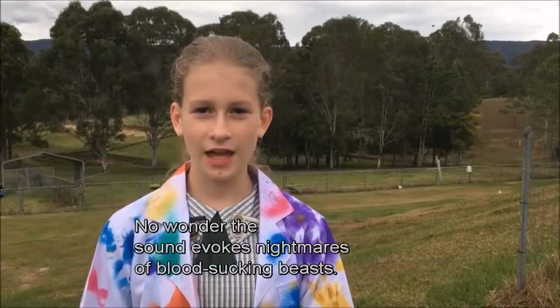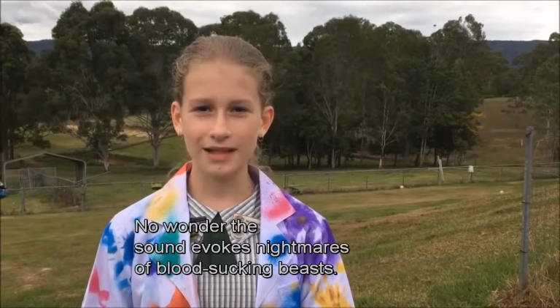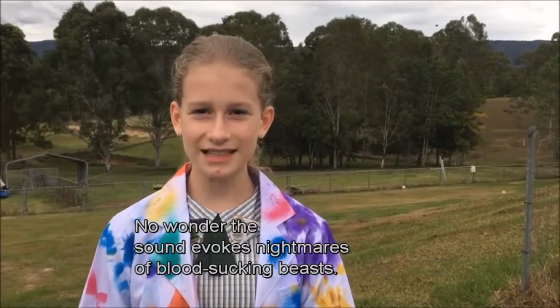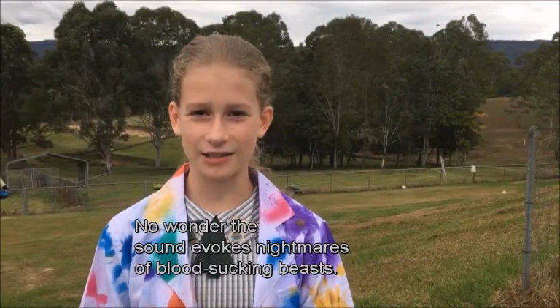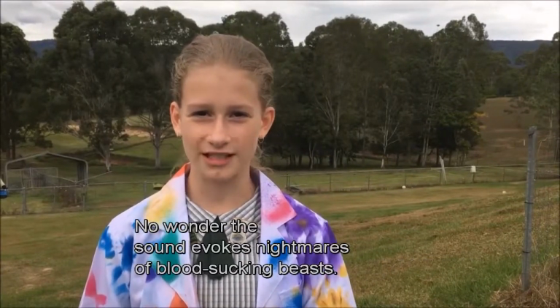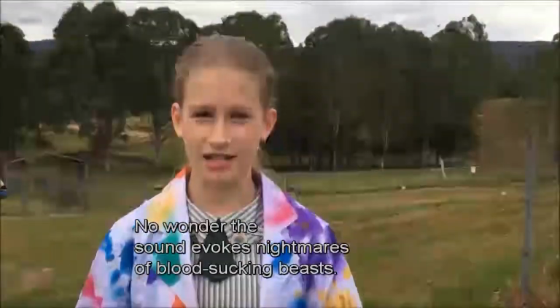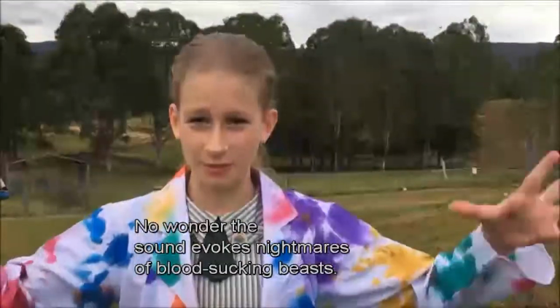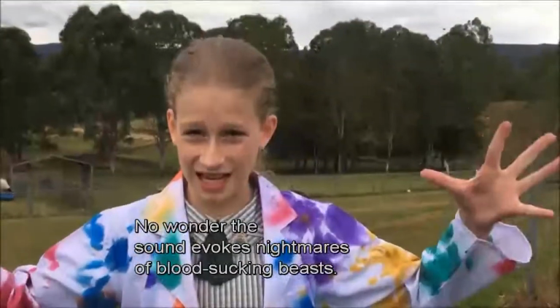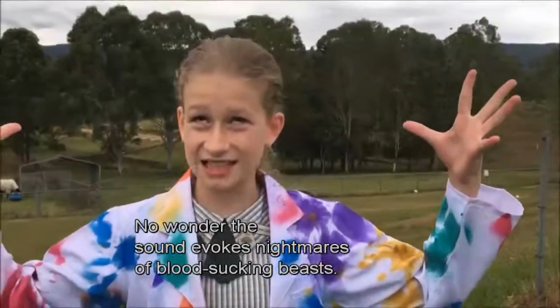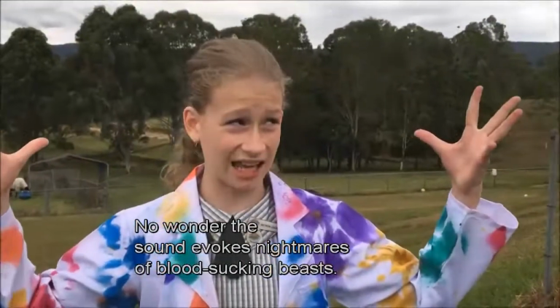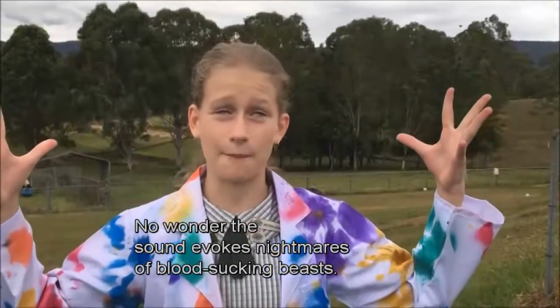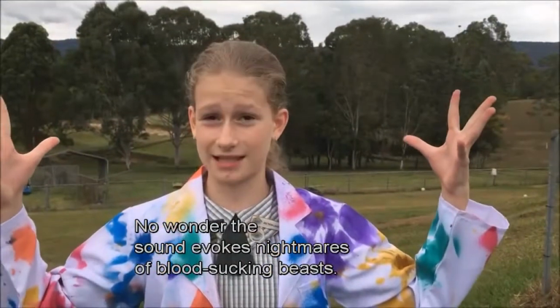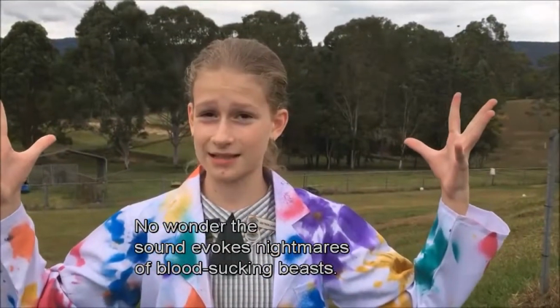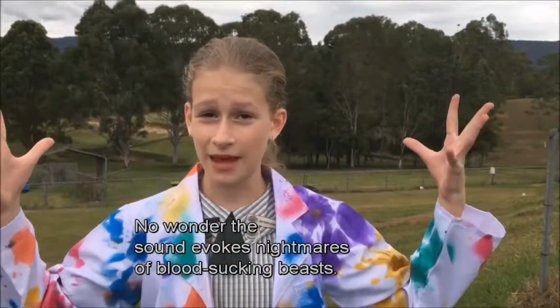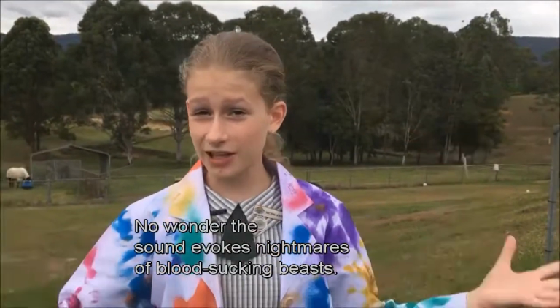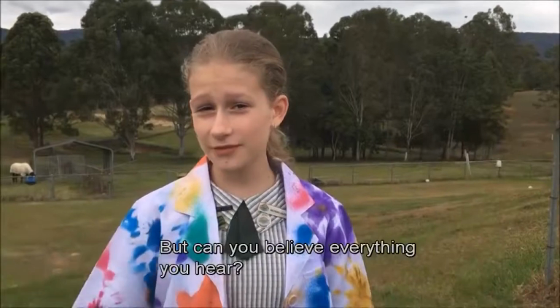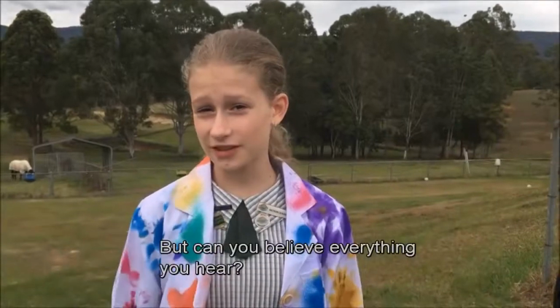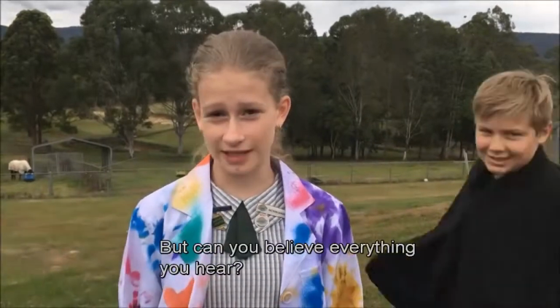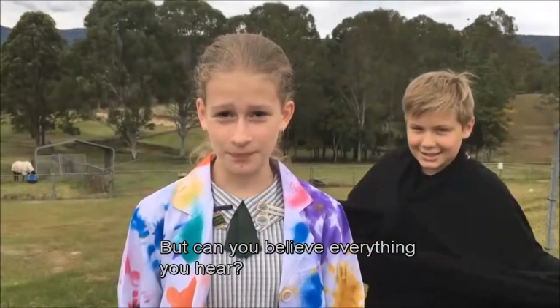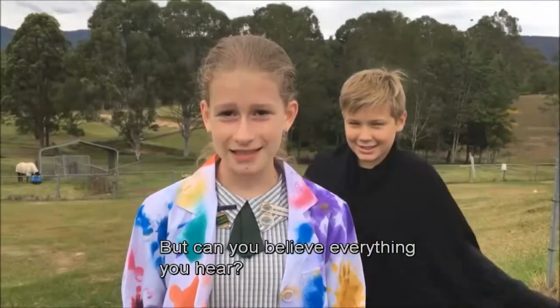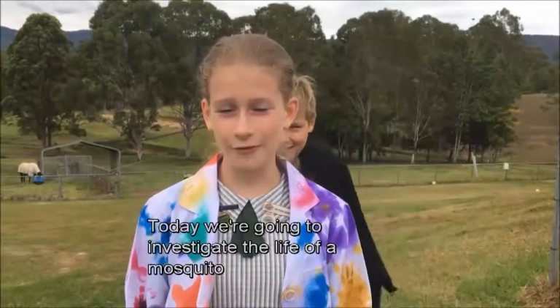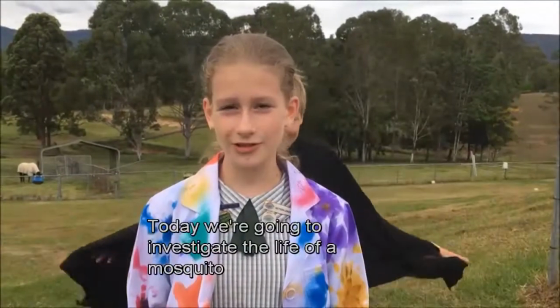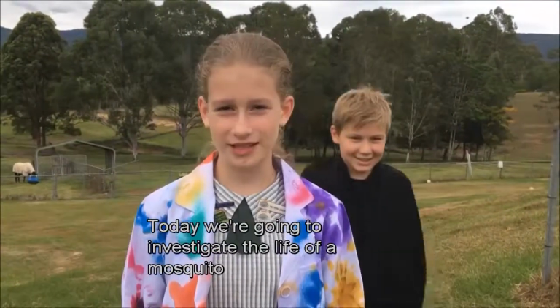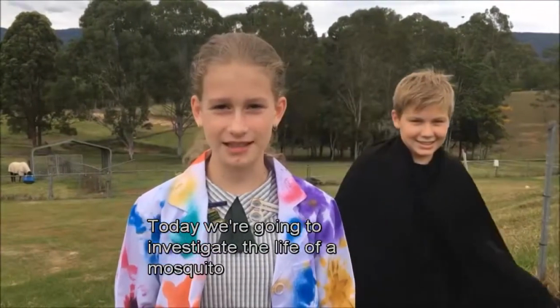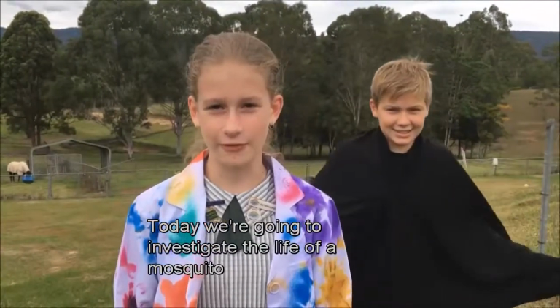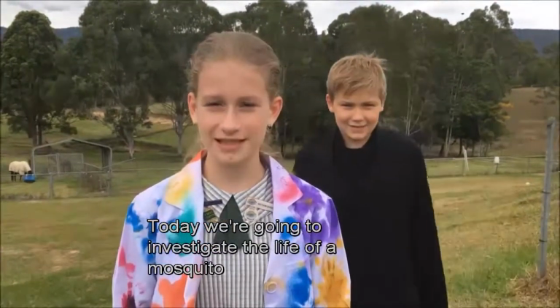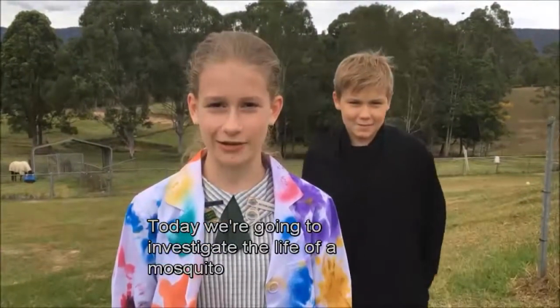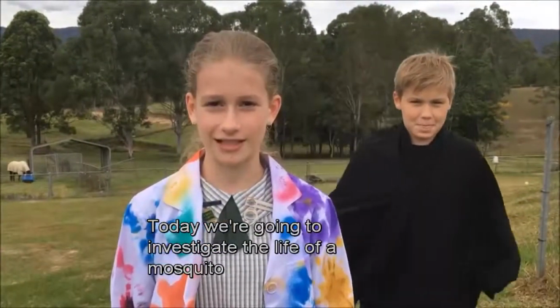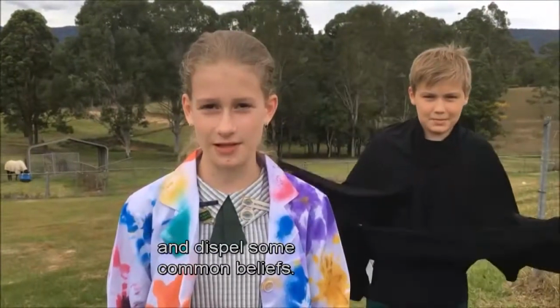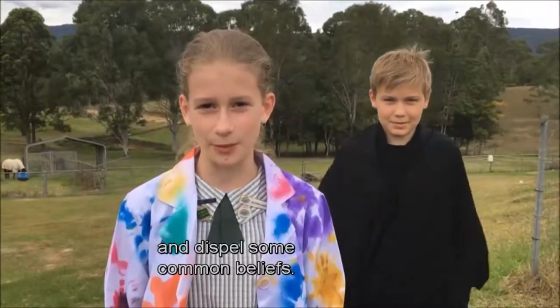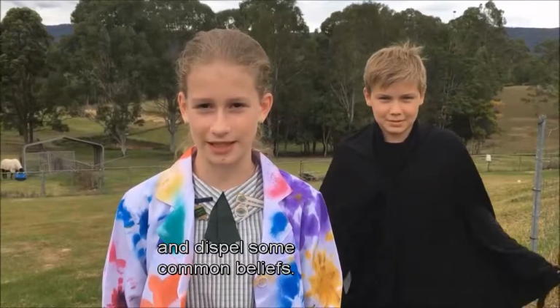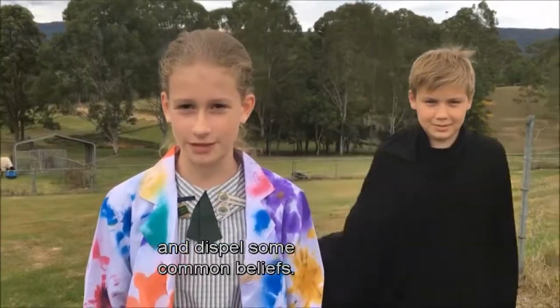No wonder this sound evokes nightmares of blood-sucking beasts. But can you believe everything you hear? Today we're going to investigate the life of a mosquito and dispel some common beliefs.